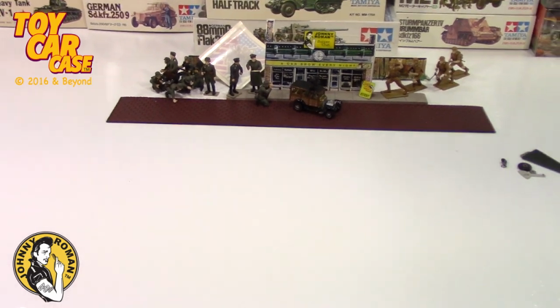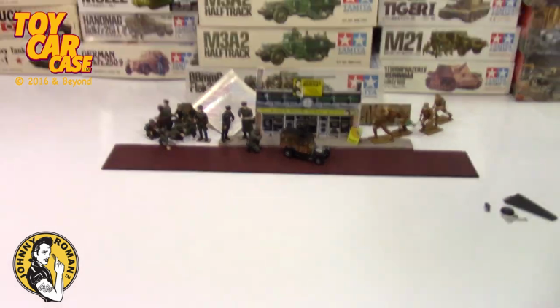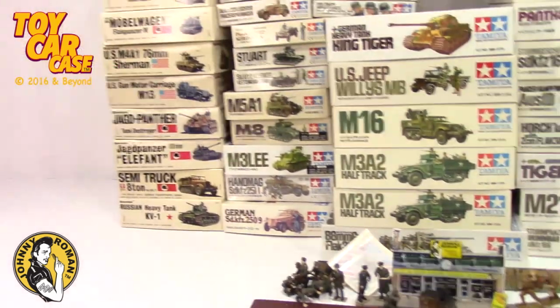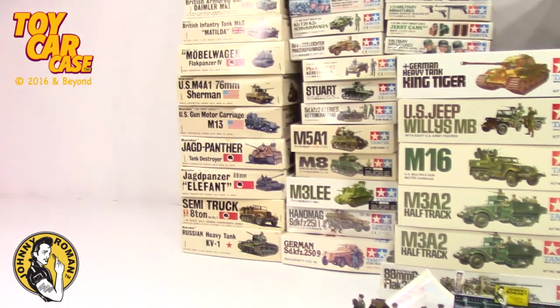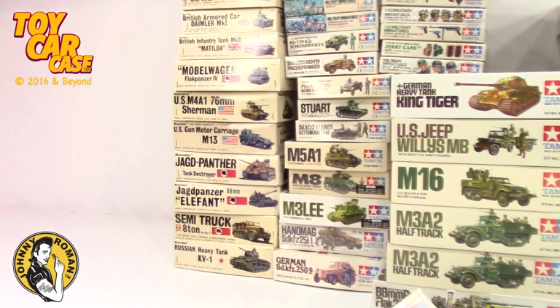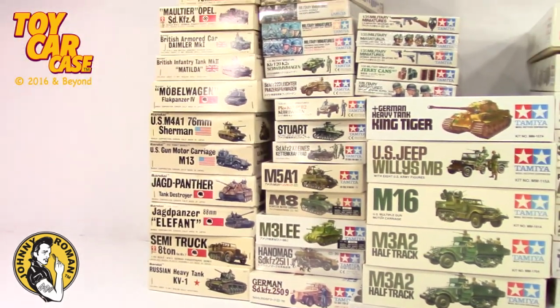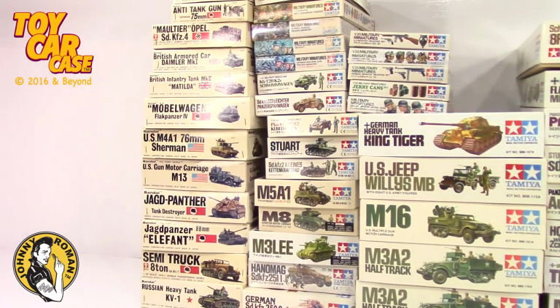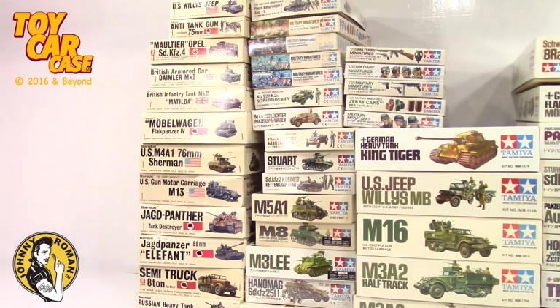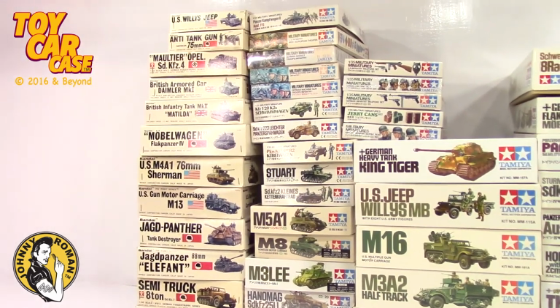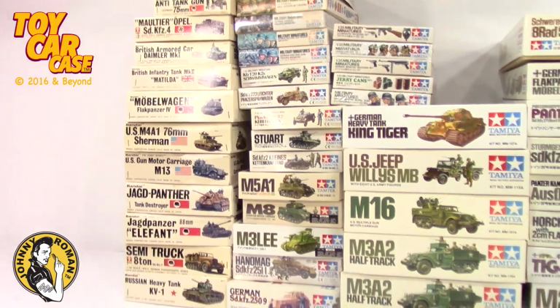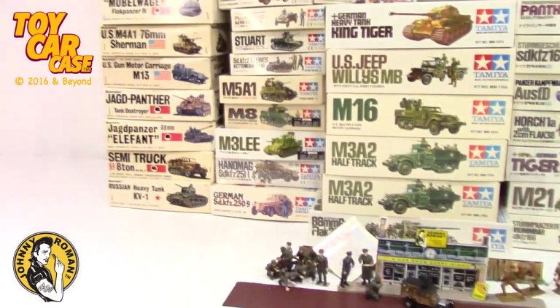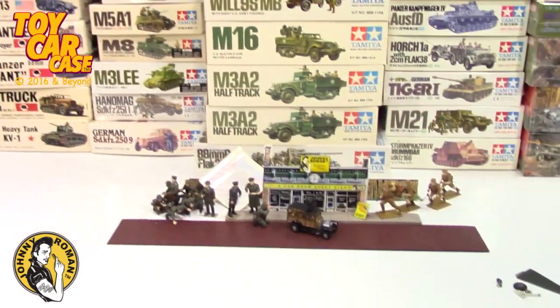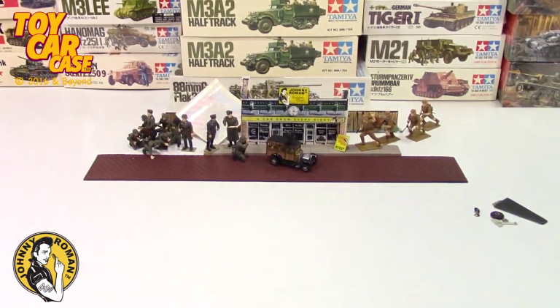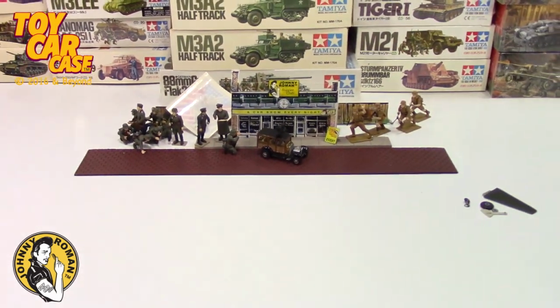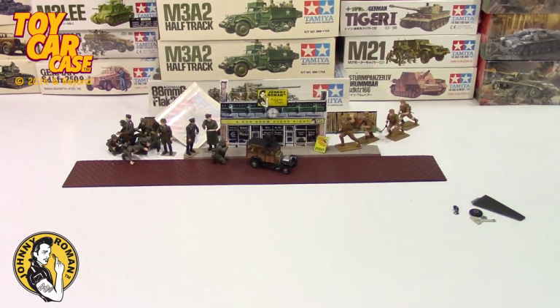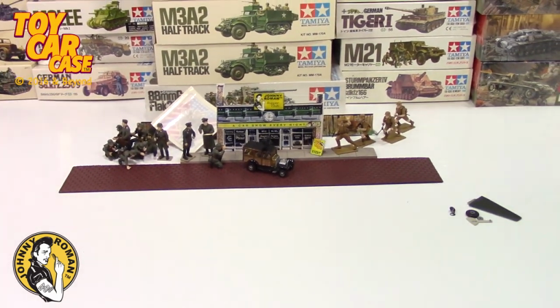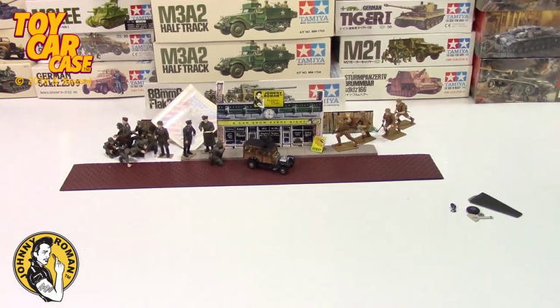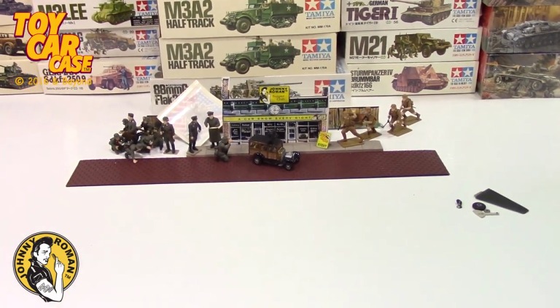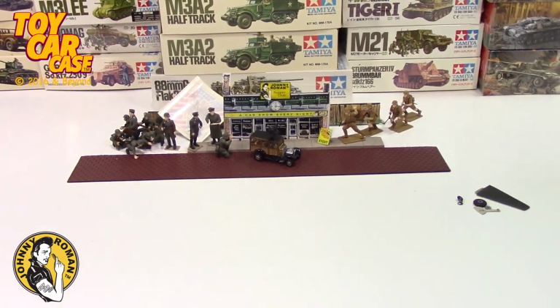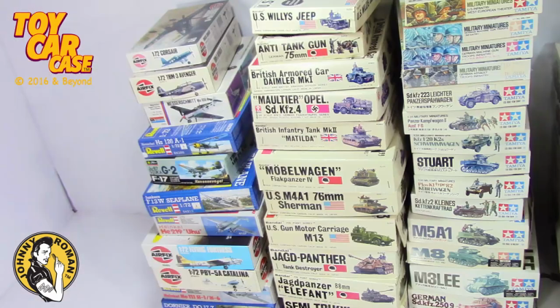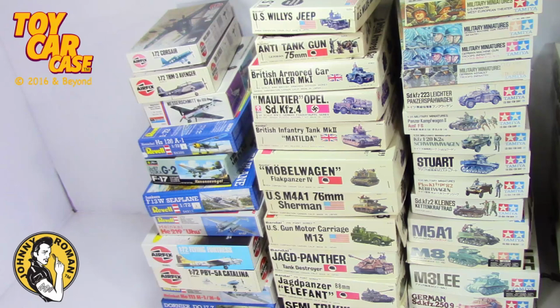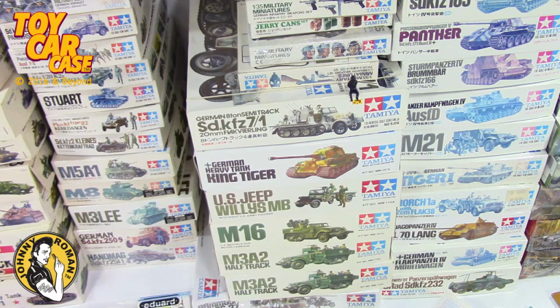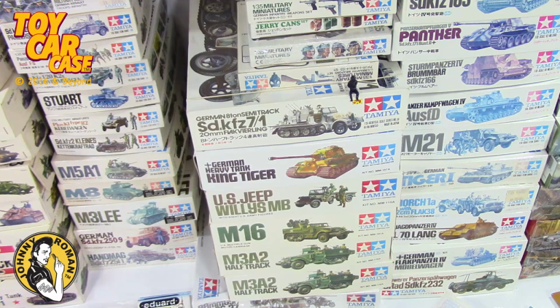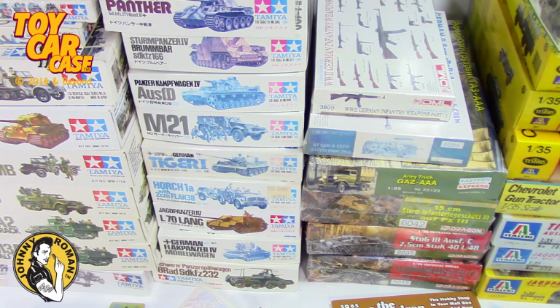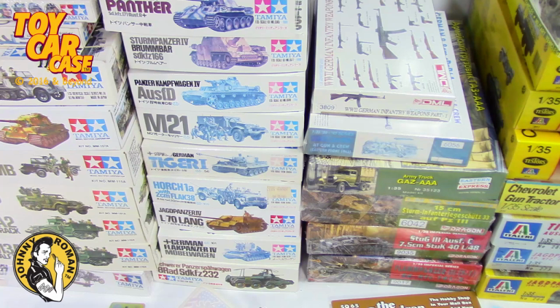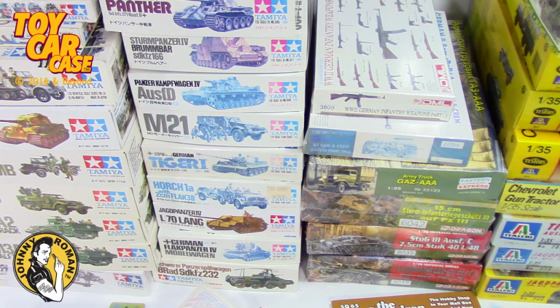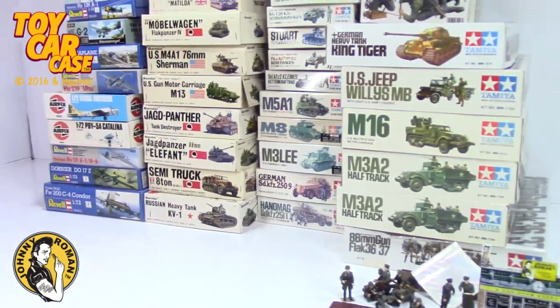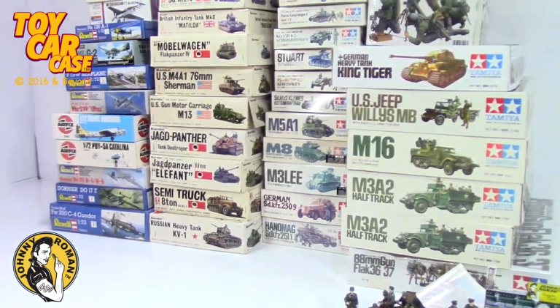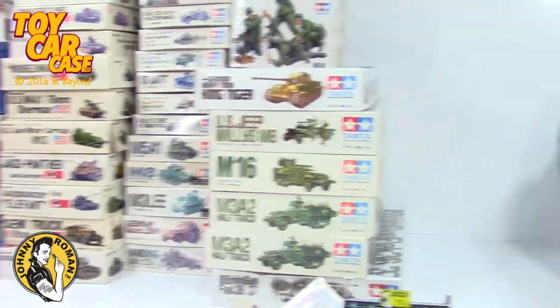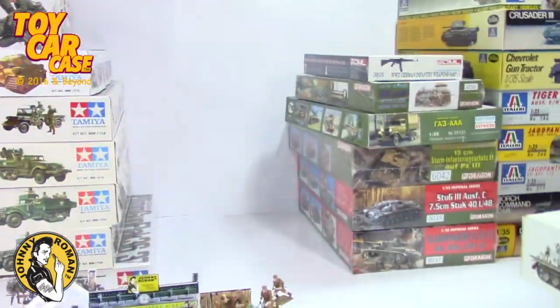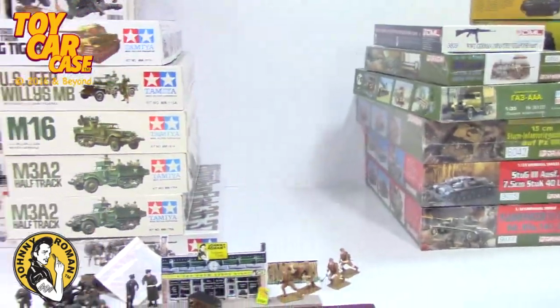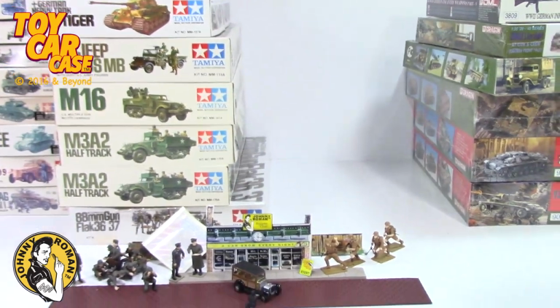That's one set. Let's start into another pile of kits - I'll be right back. And this video is done.